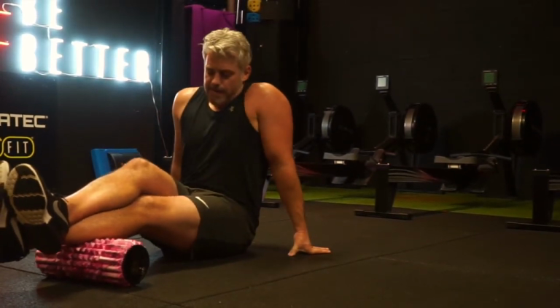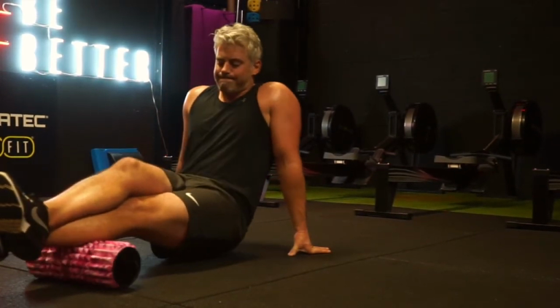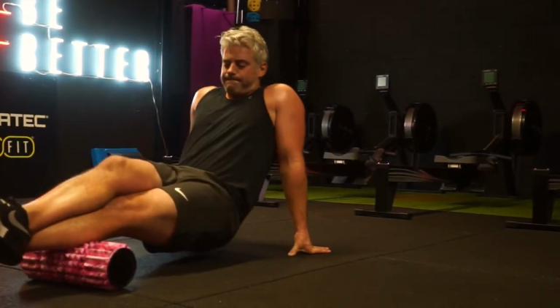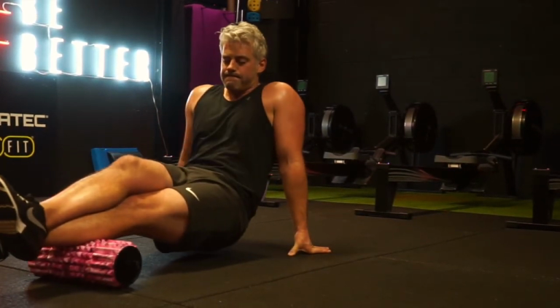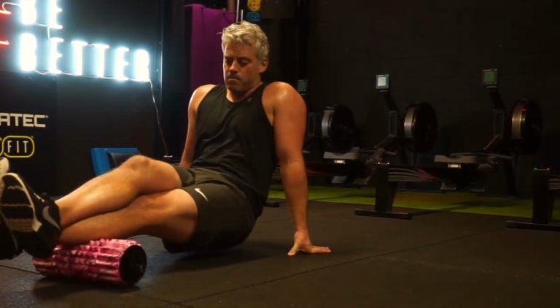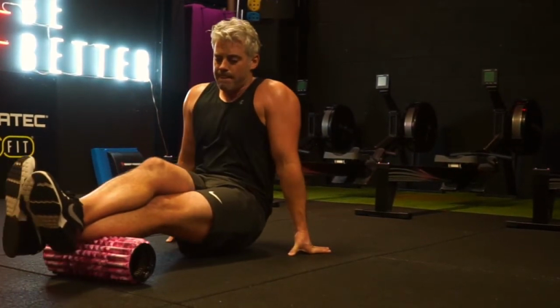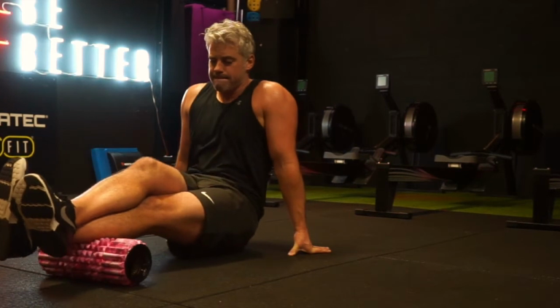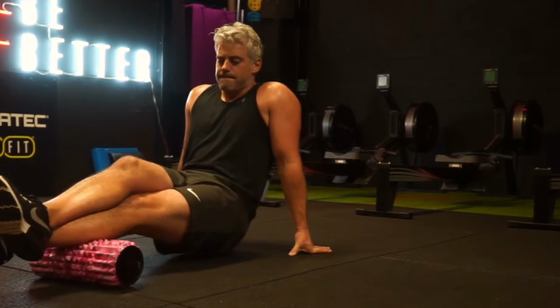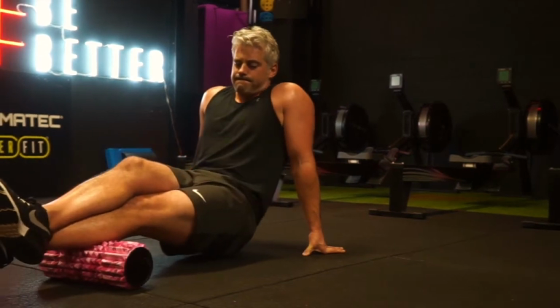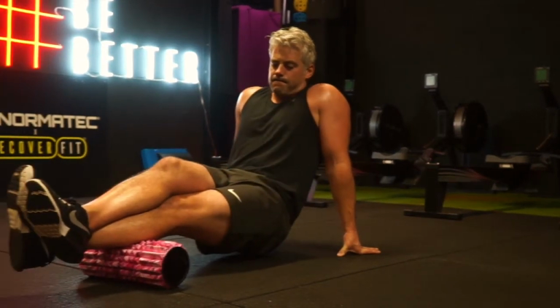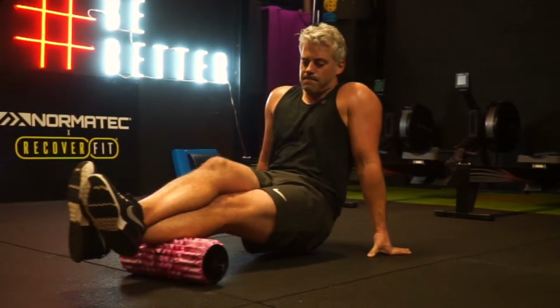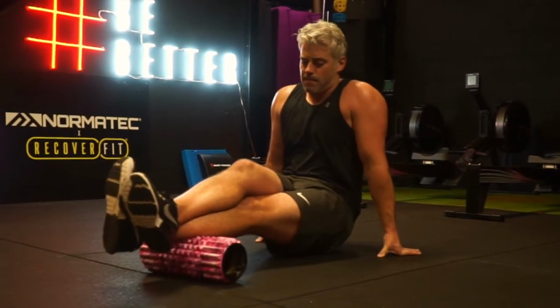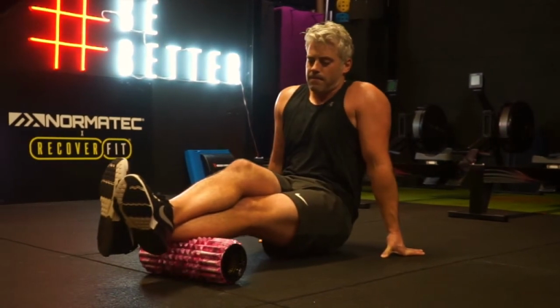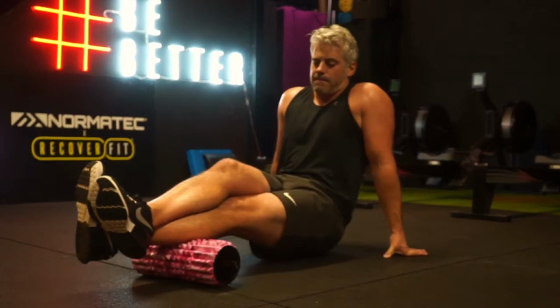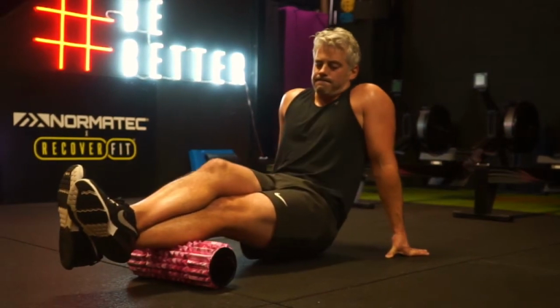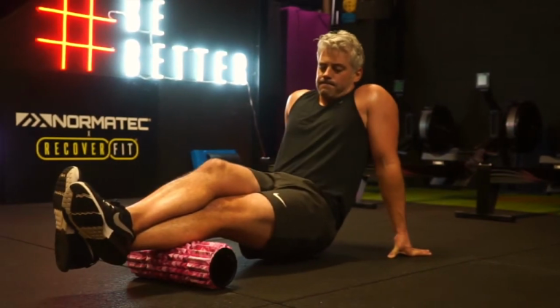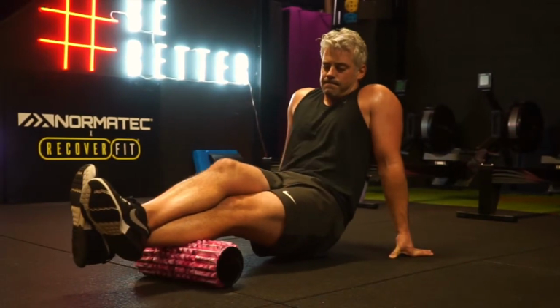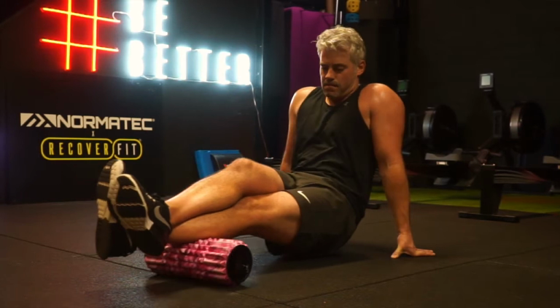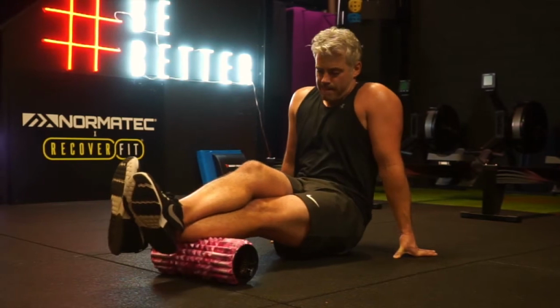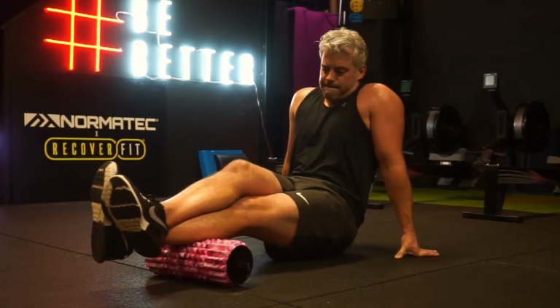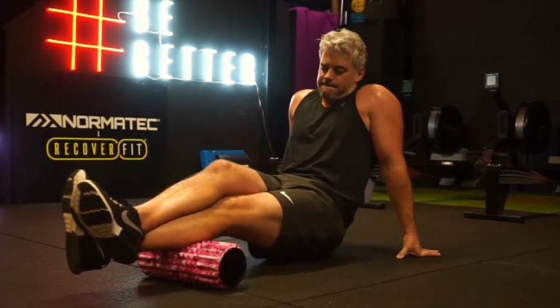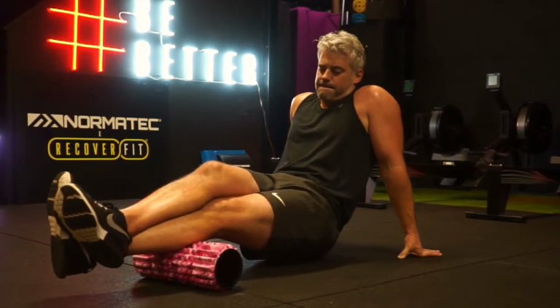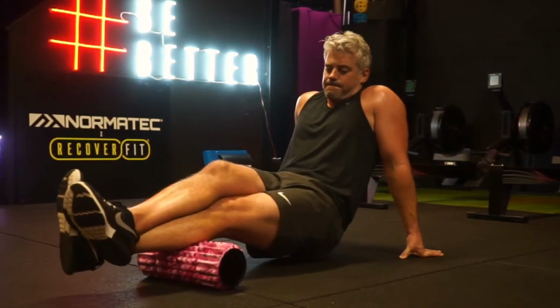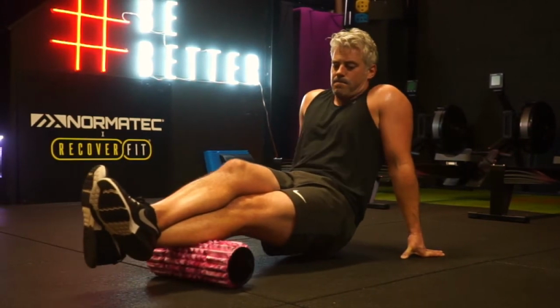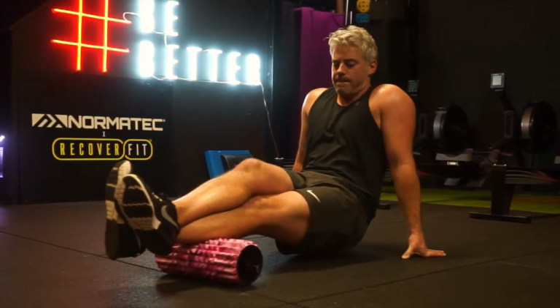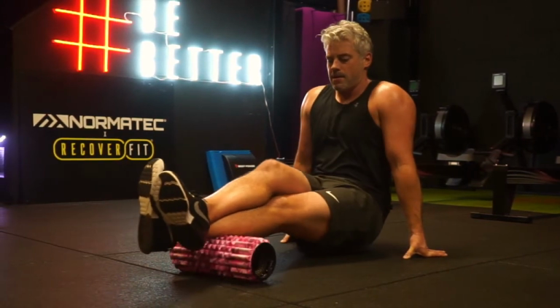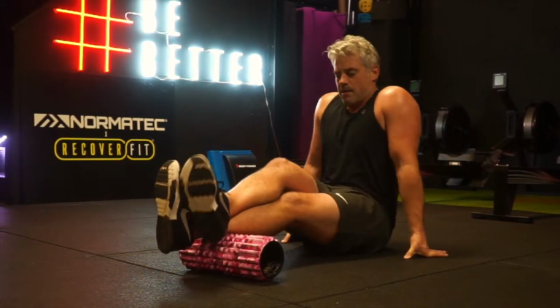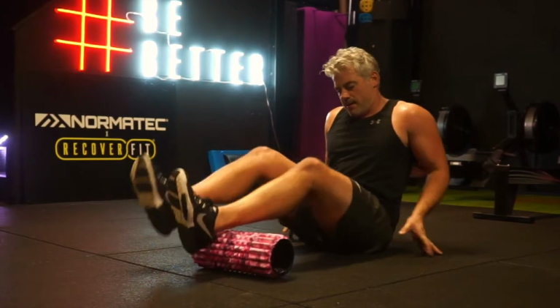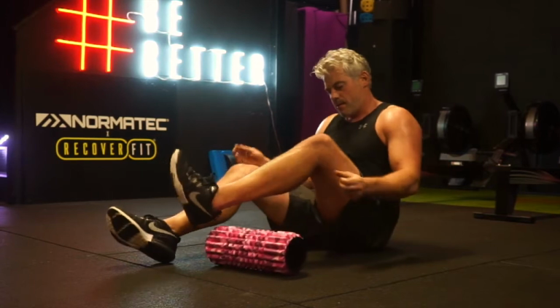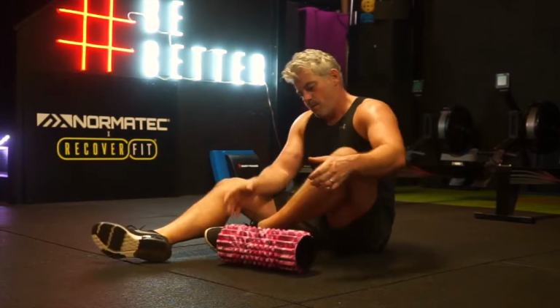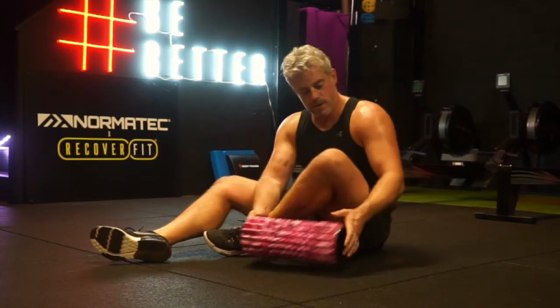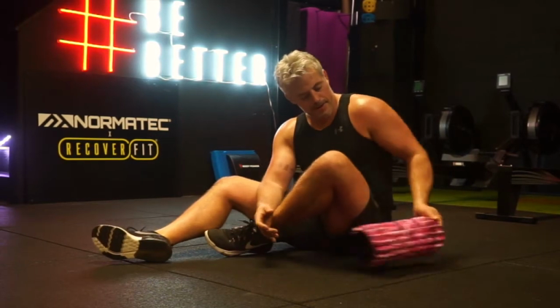Some individuals — or your clients if you're a personal trainer or fitness professional — may feel a bit of strain when holding the upper body through the wrists. You've got to make sure it's as comfortable as possible.